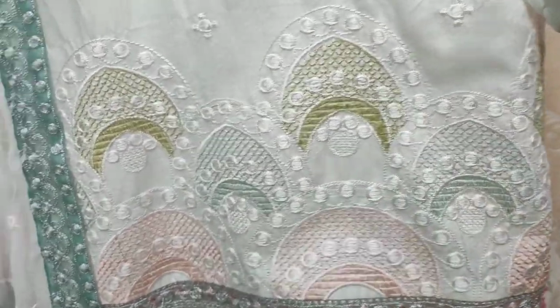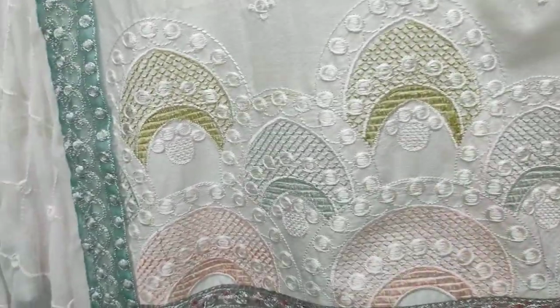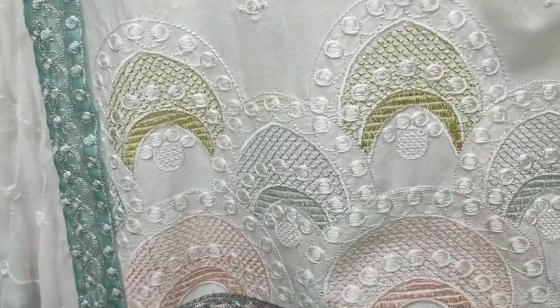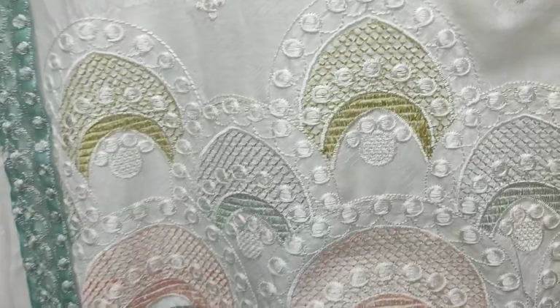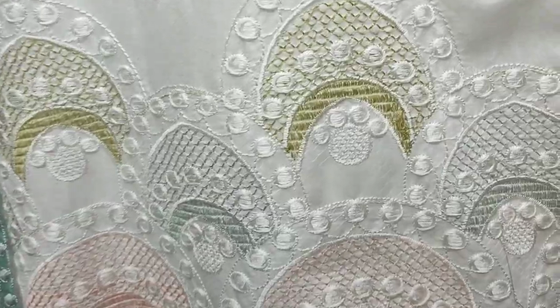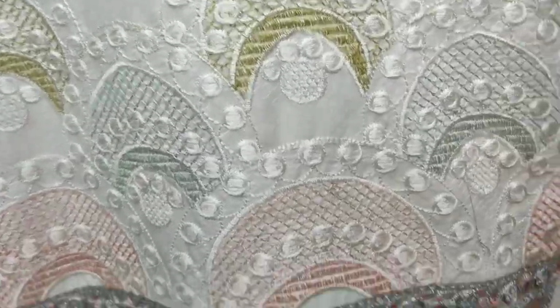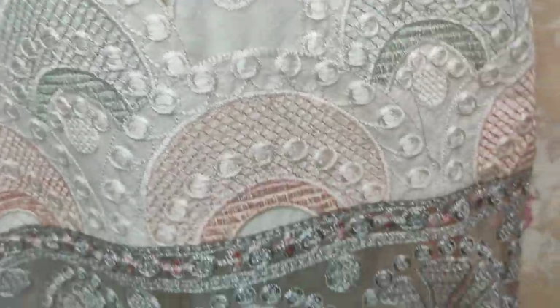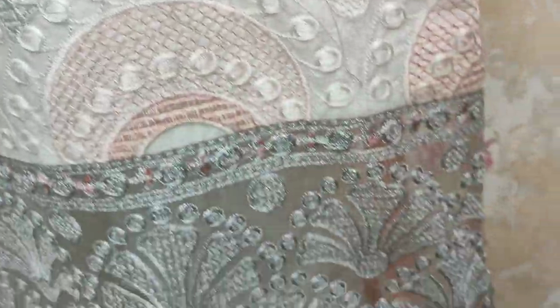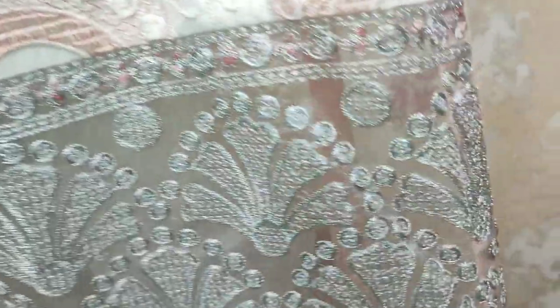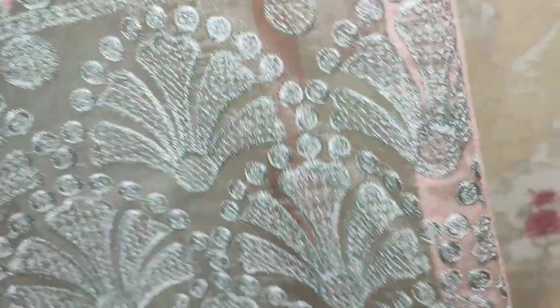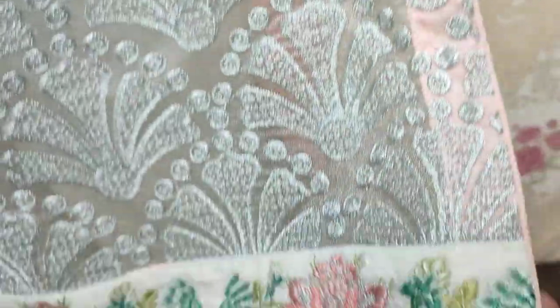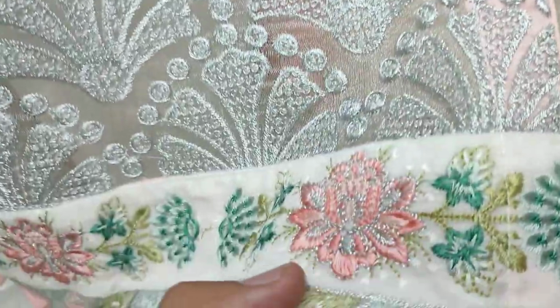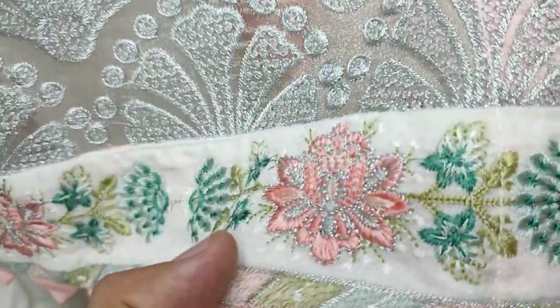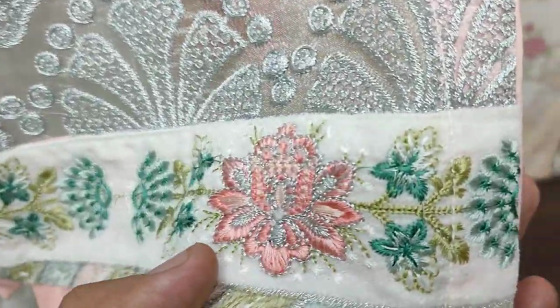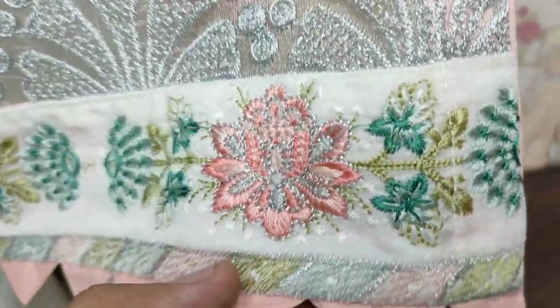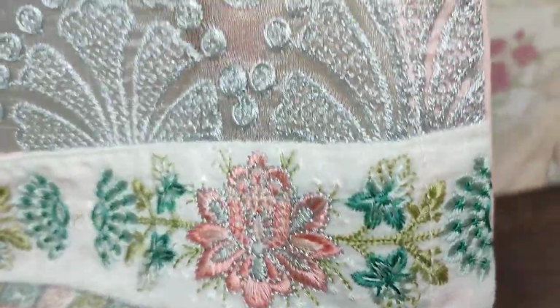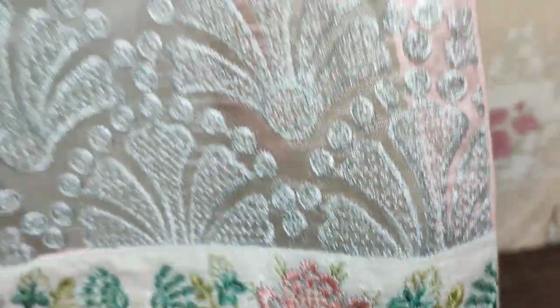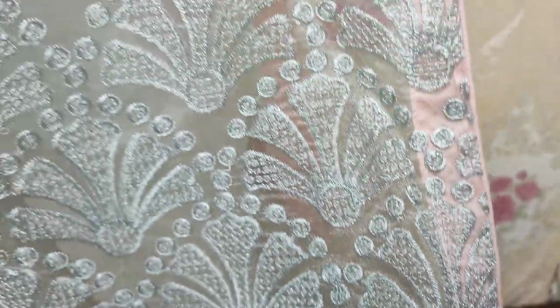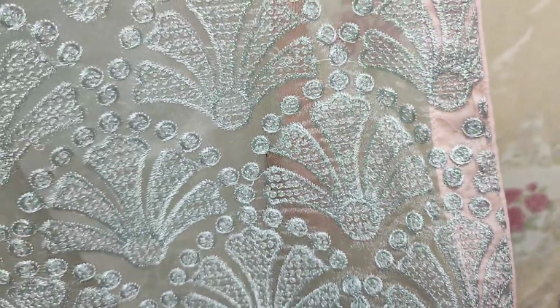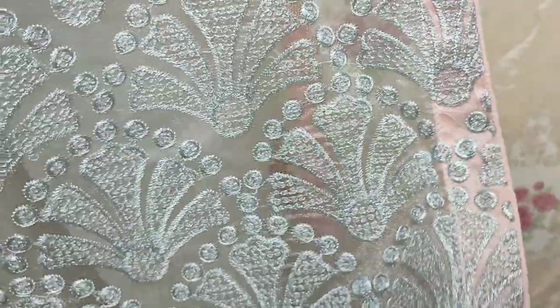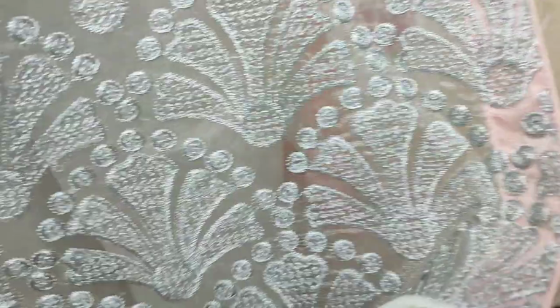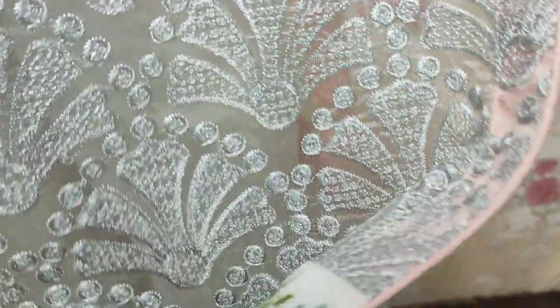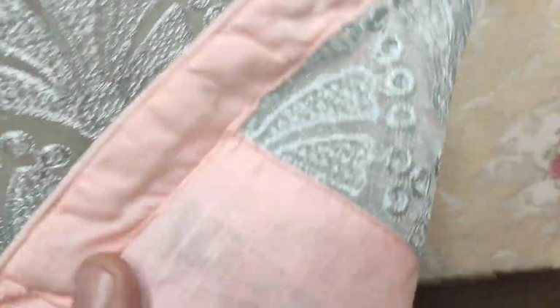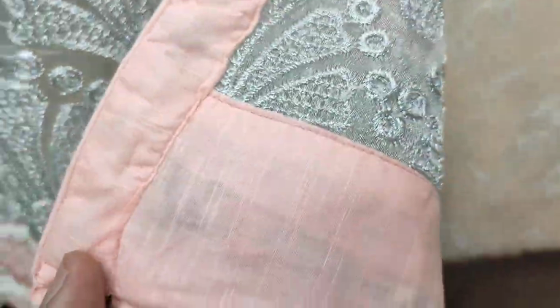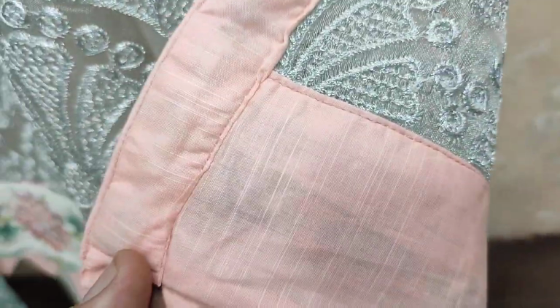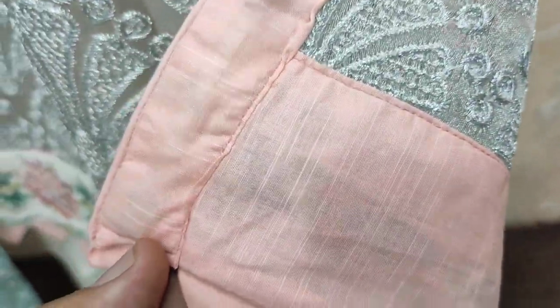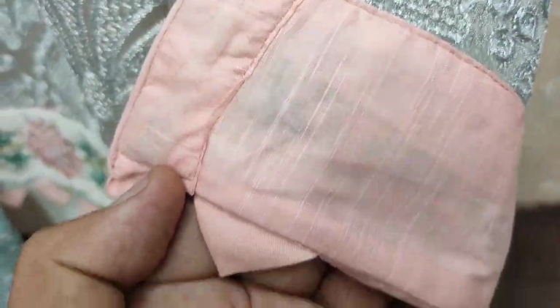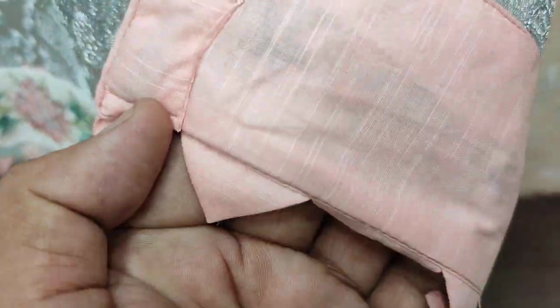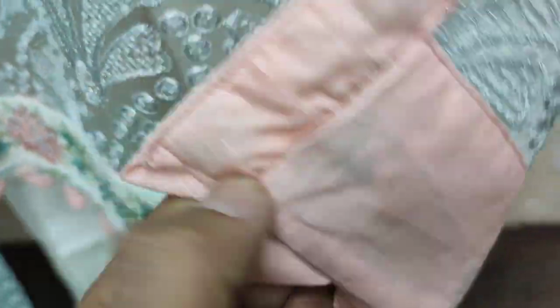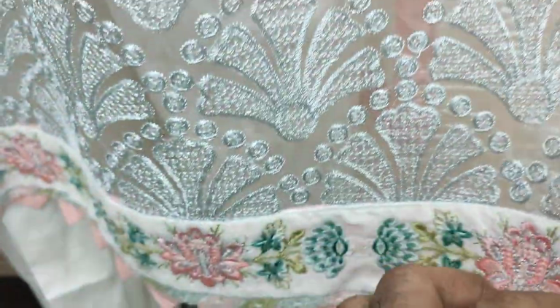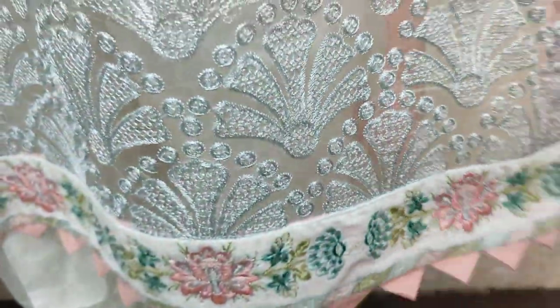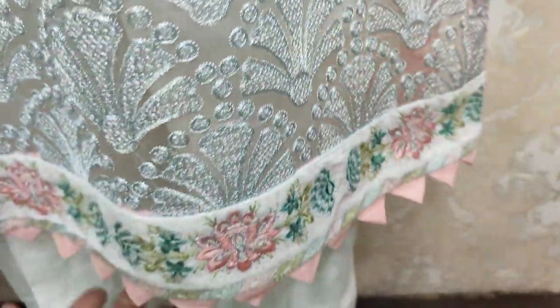This is the design. This is a stitching style.